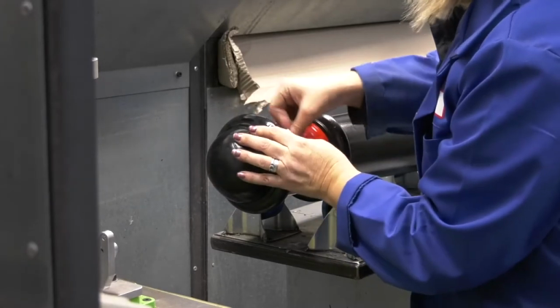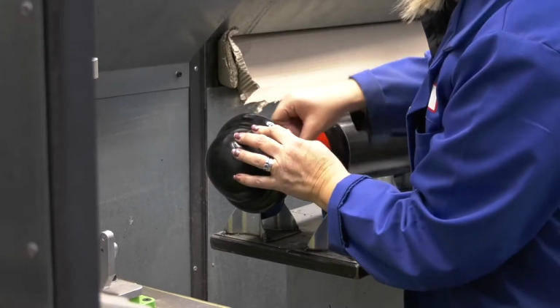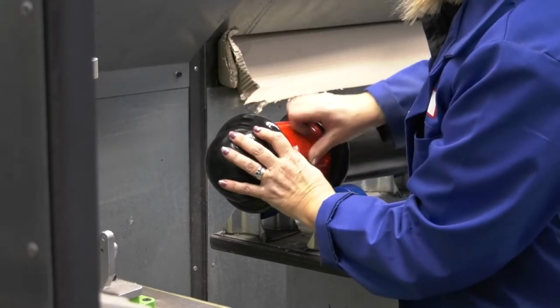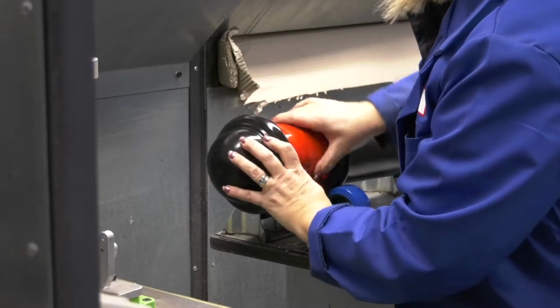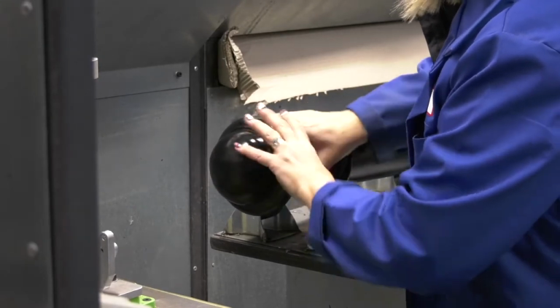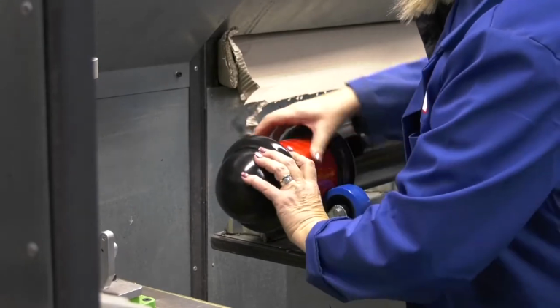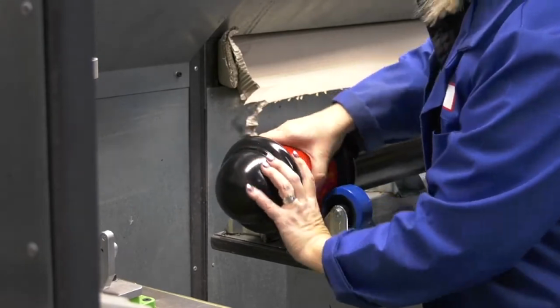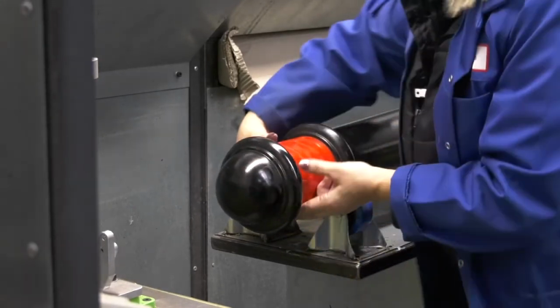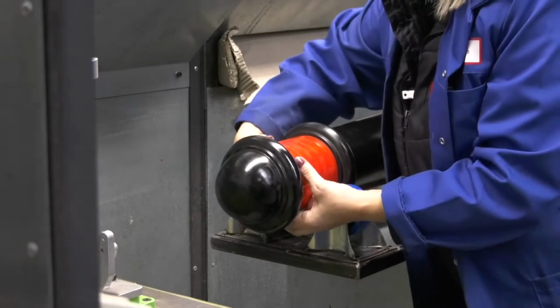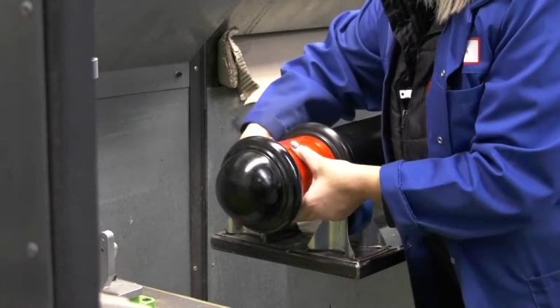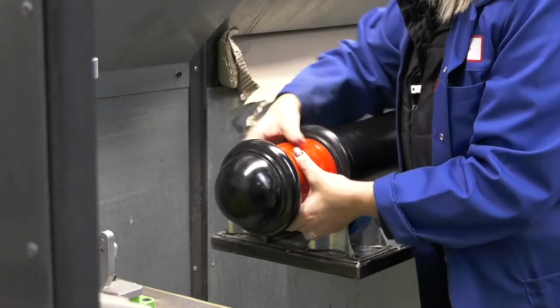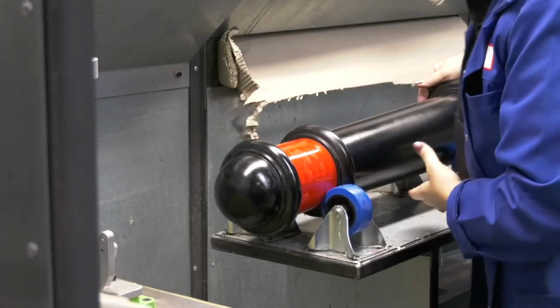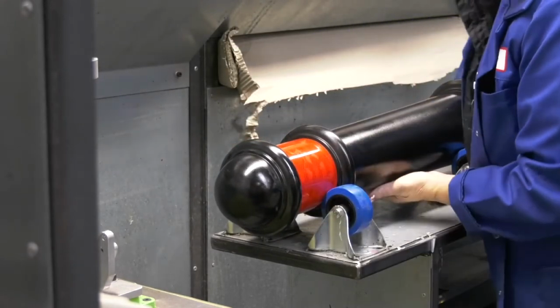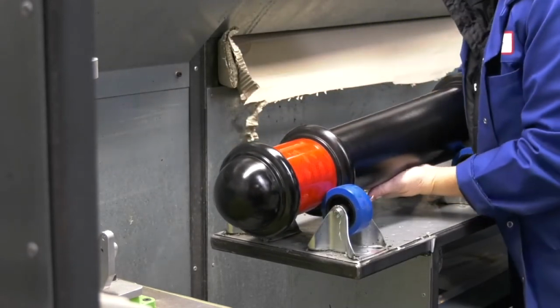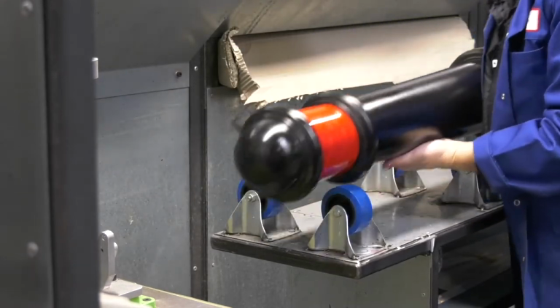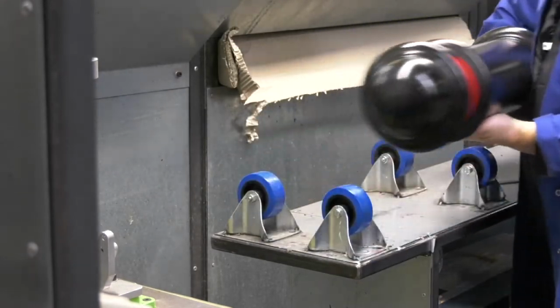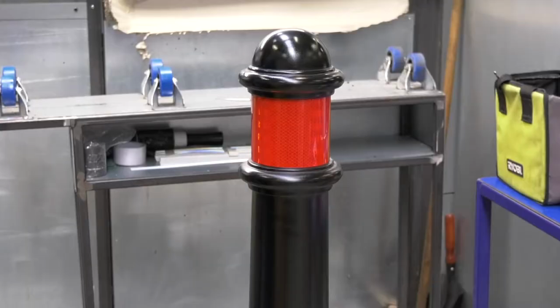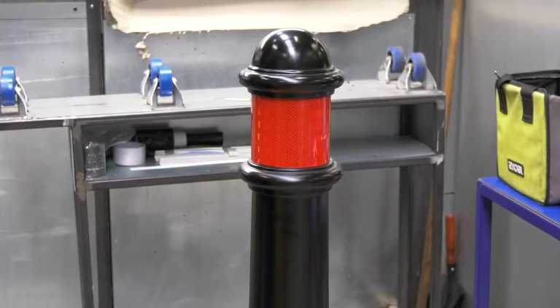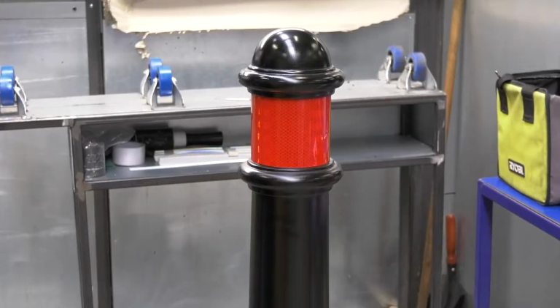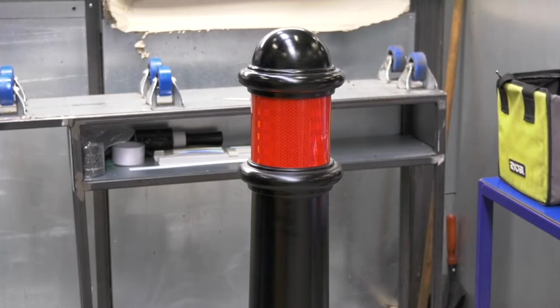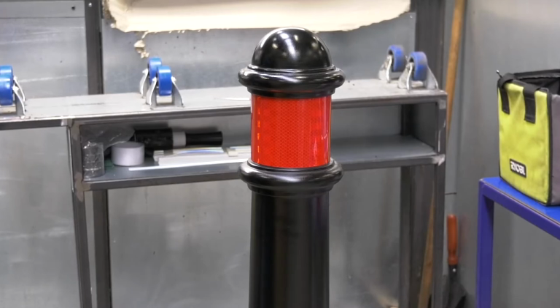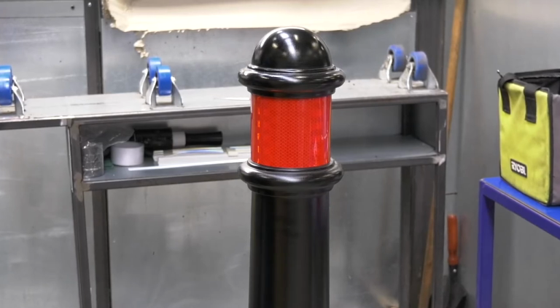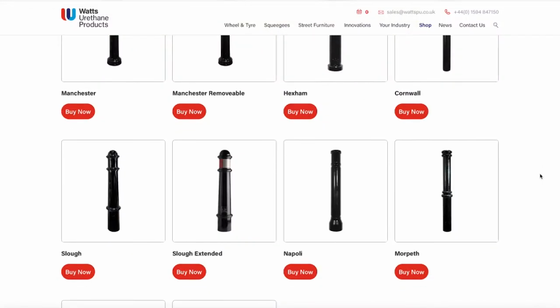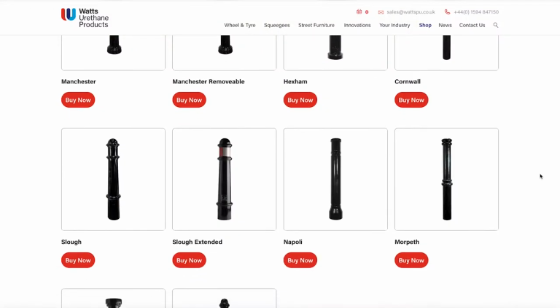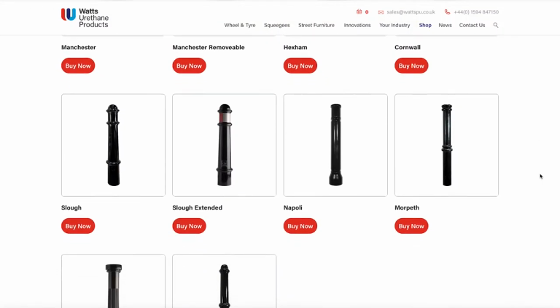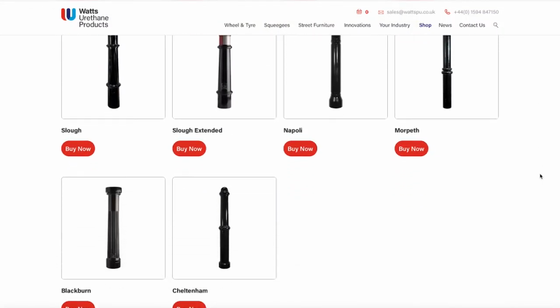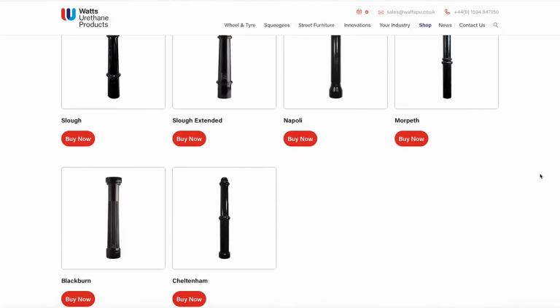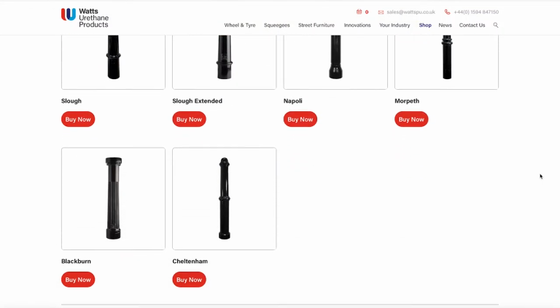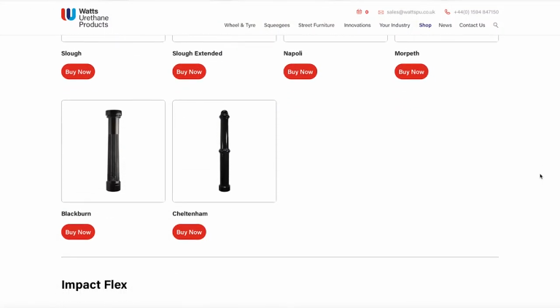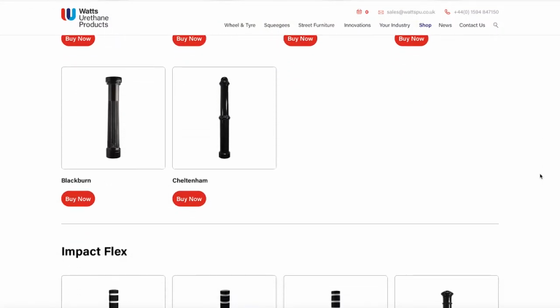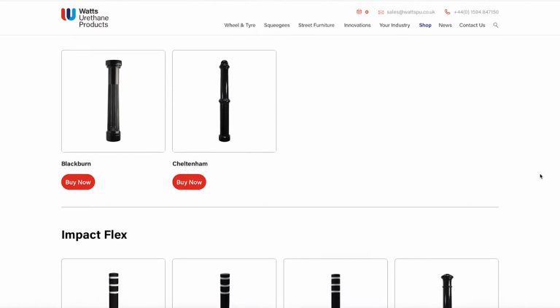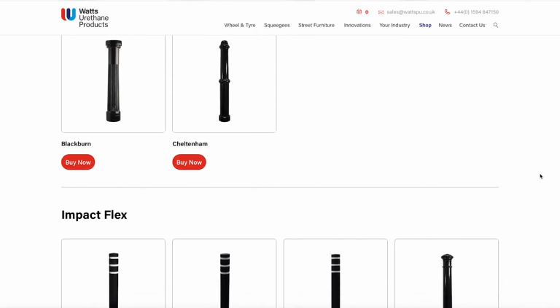Popular in the range are the Manchester, Slough, Cornwall and Highbury. However, we have a huge range aside from these and we can even make them in short or long runs, depending on what you need.